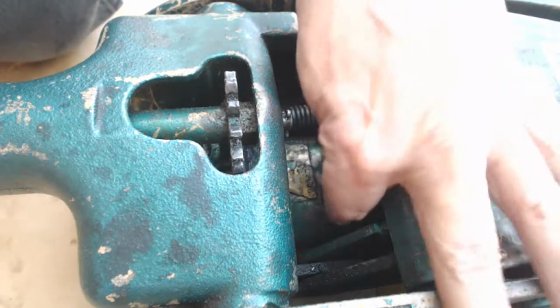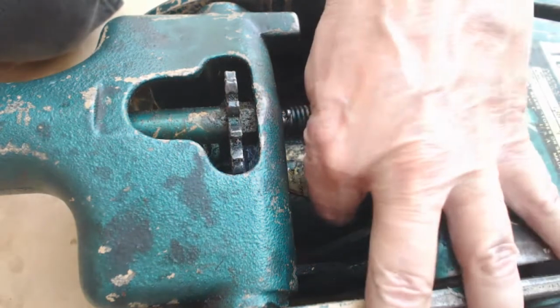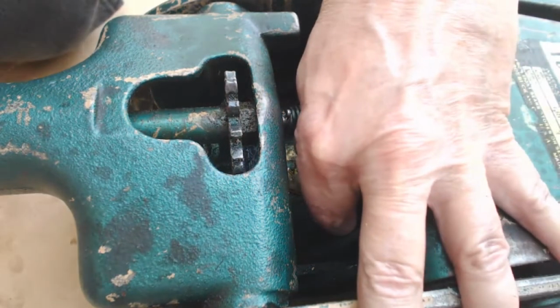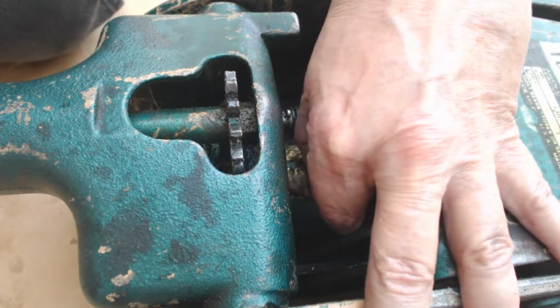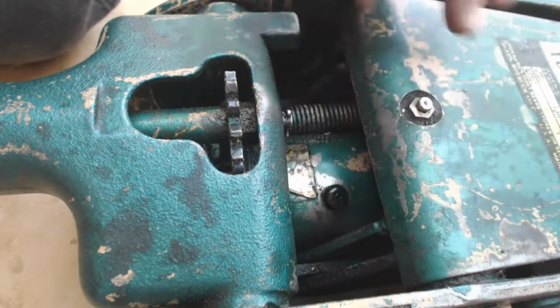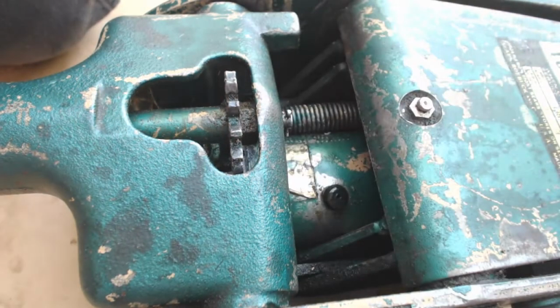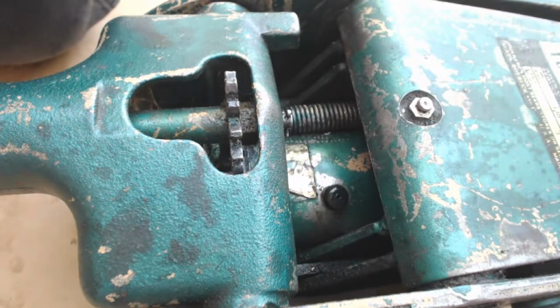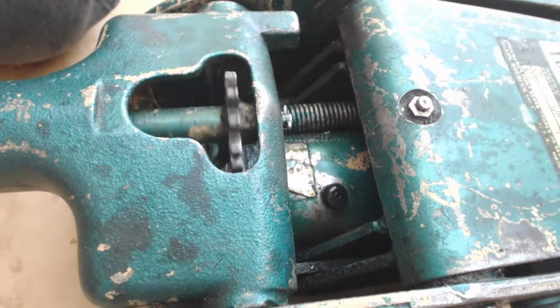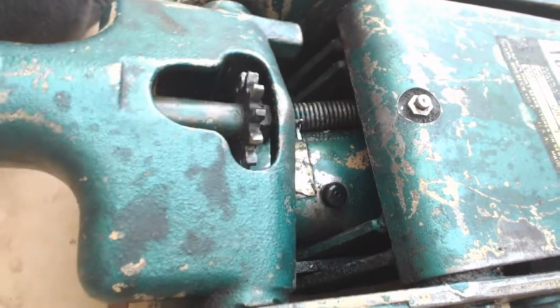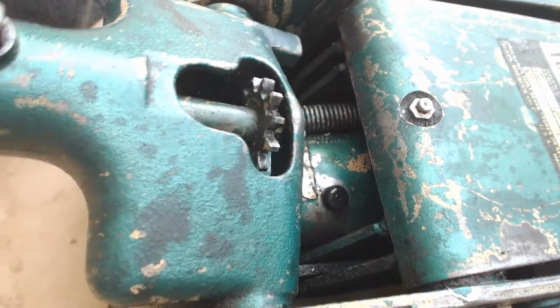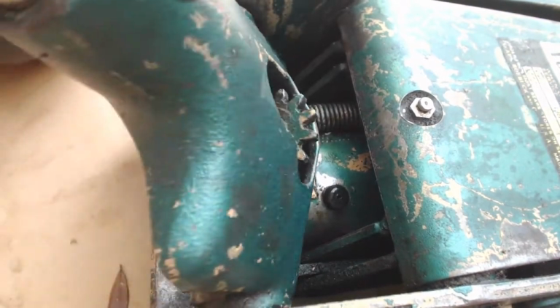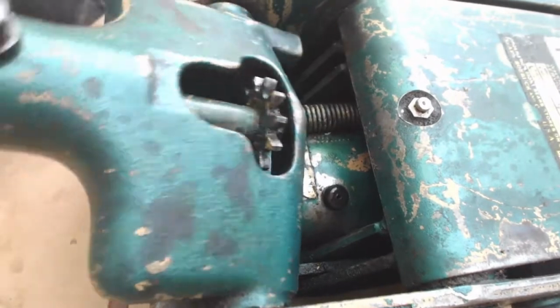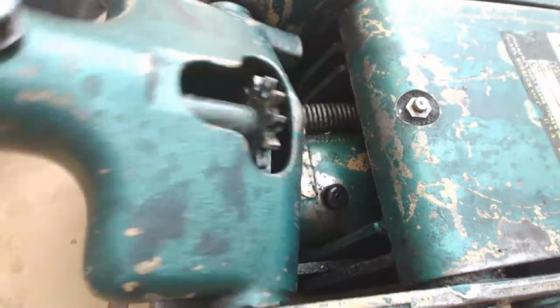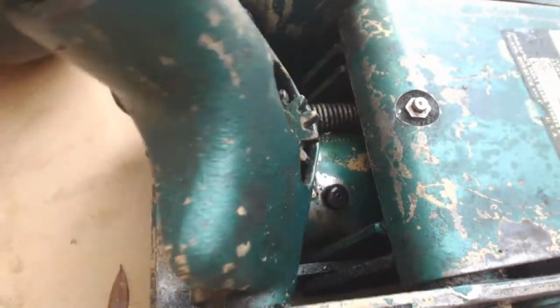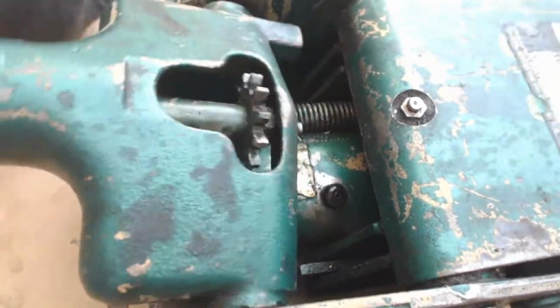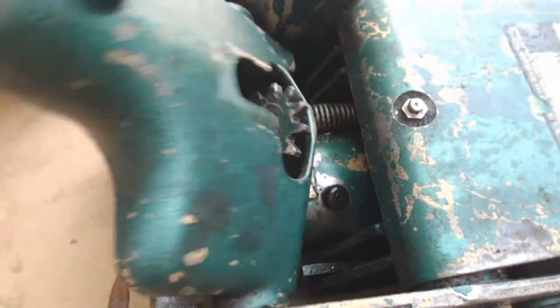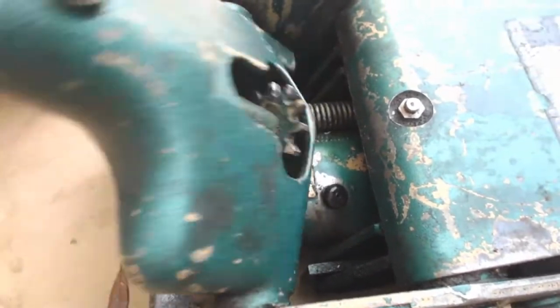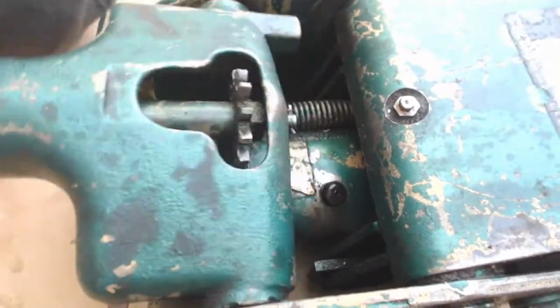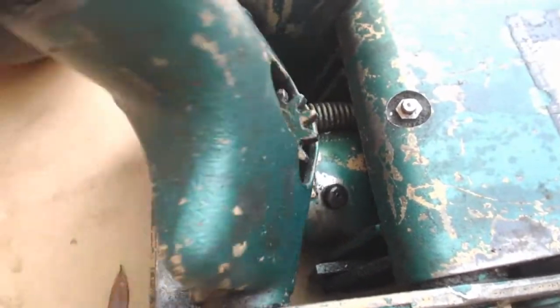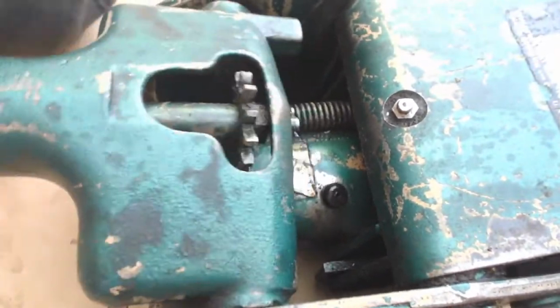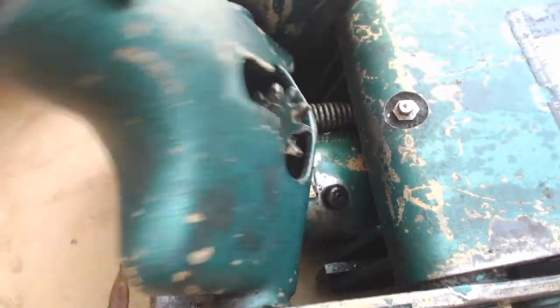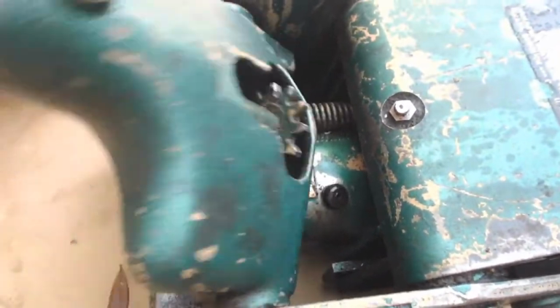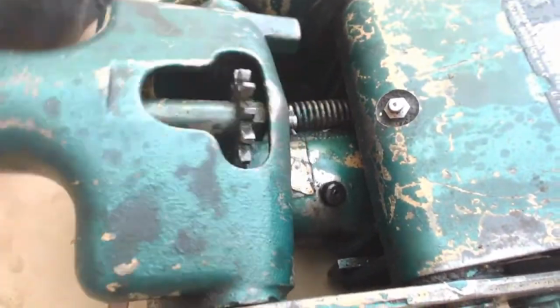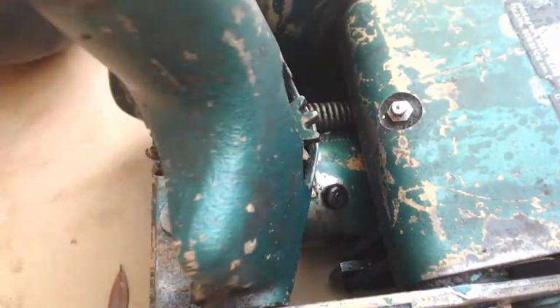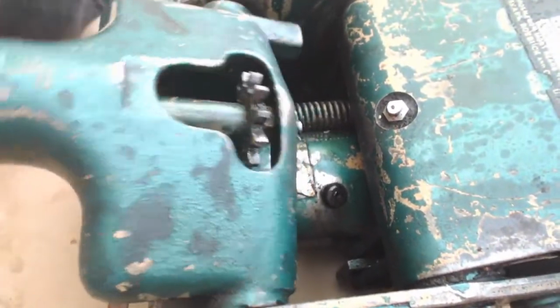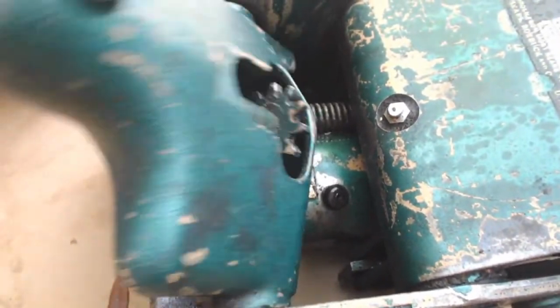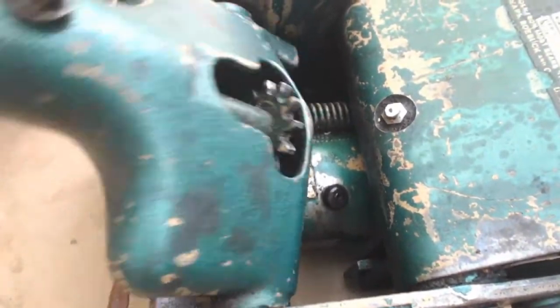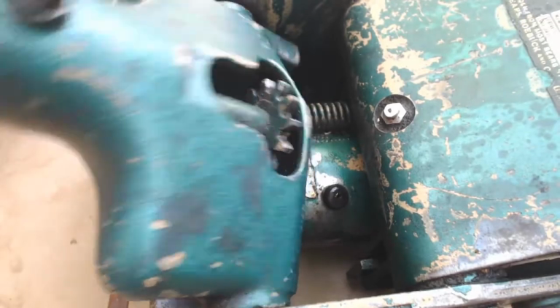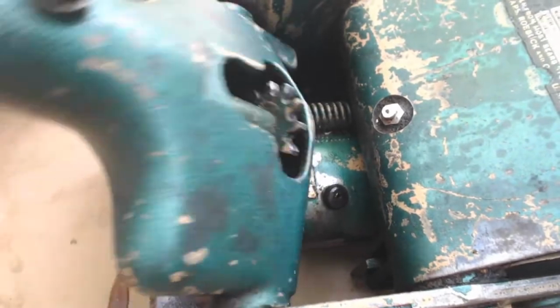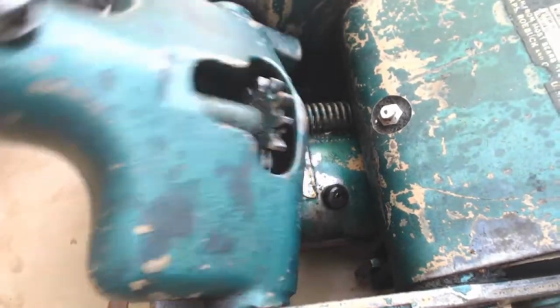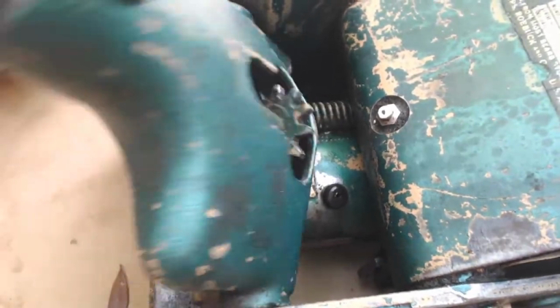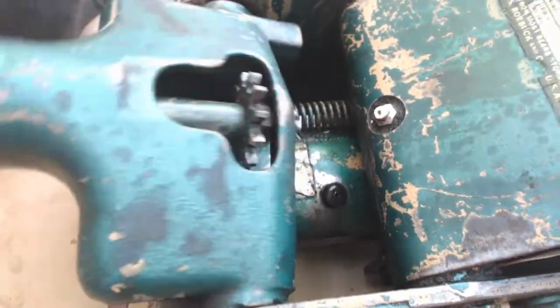If you've already watched my first video and you're looking to fix your floor jack after the discussion in the first video, this one will give you a lot more detail on just how to do that.